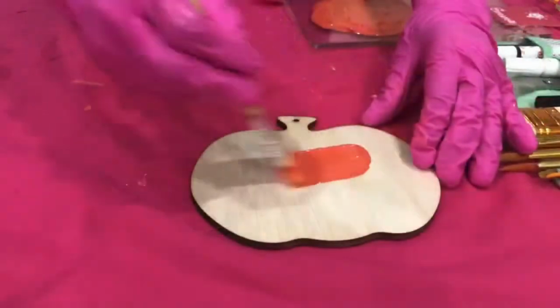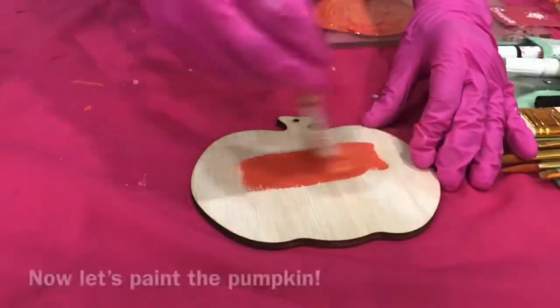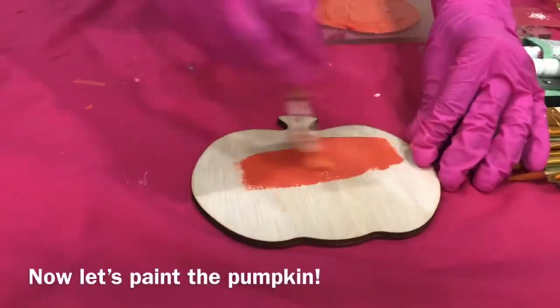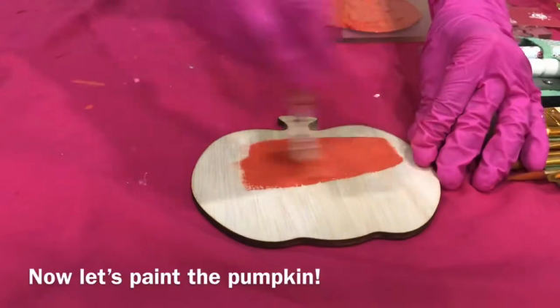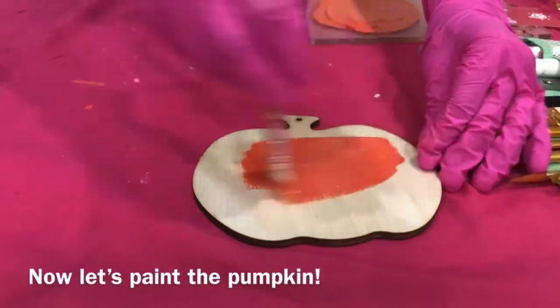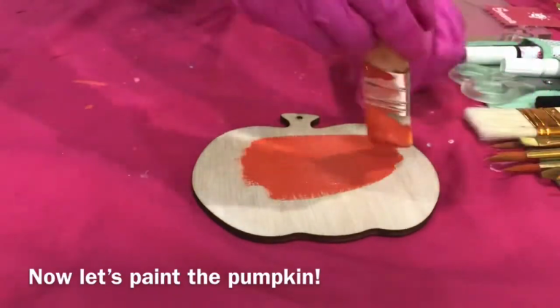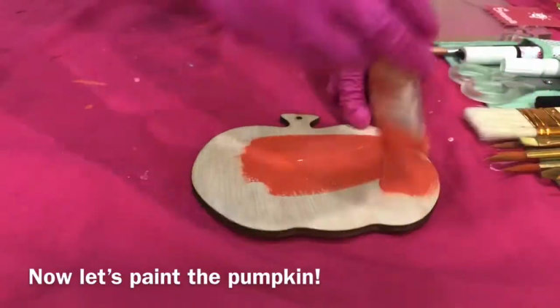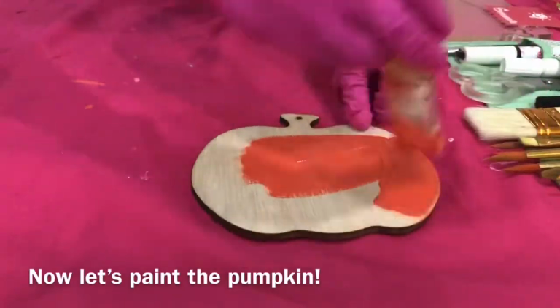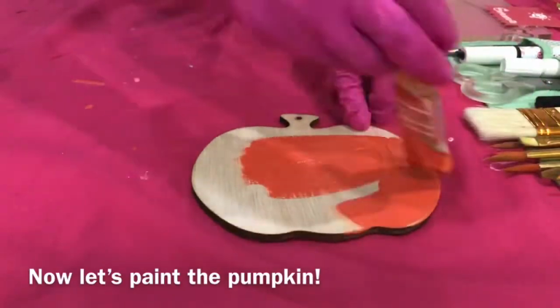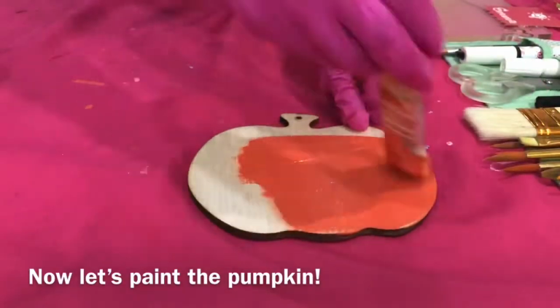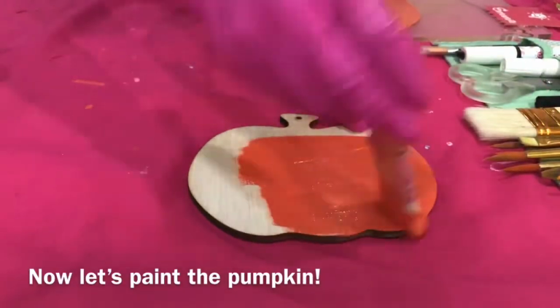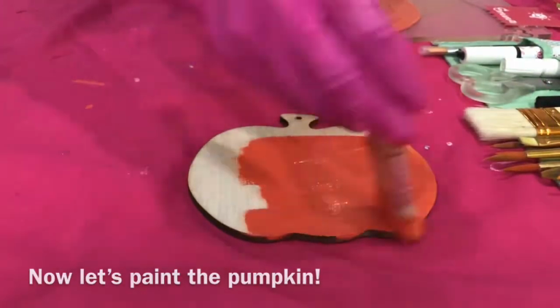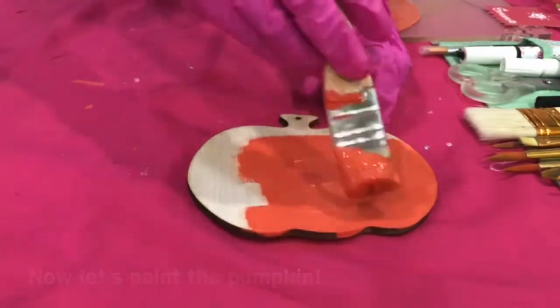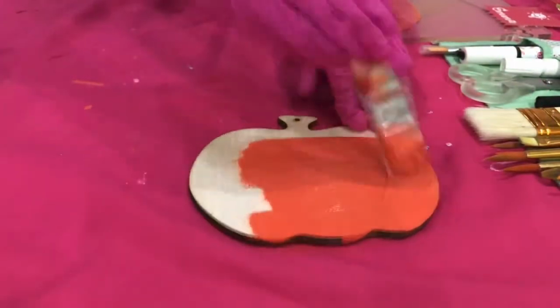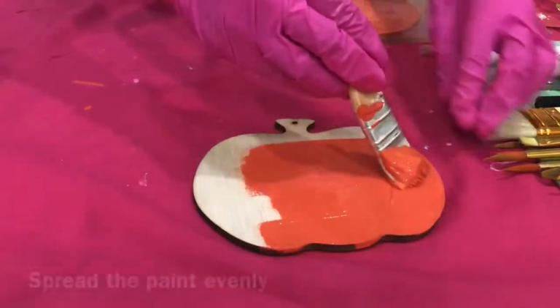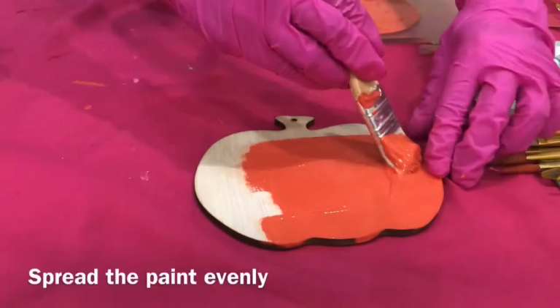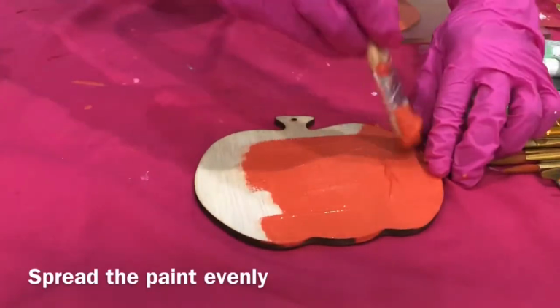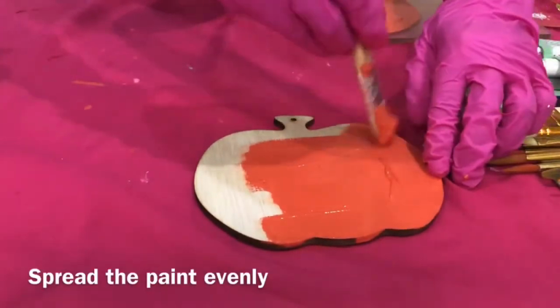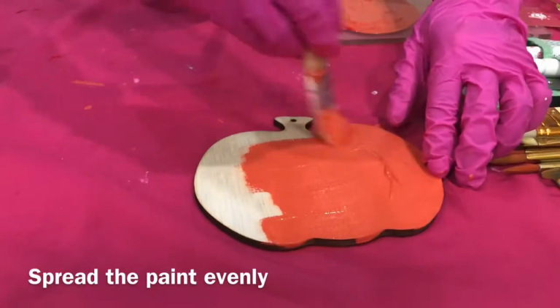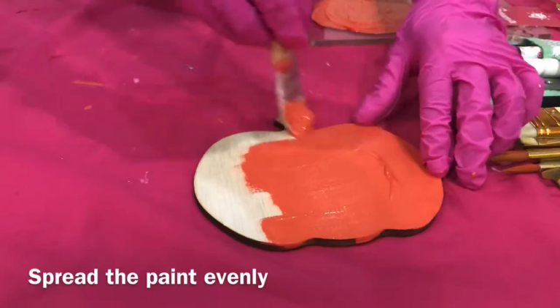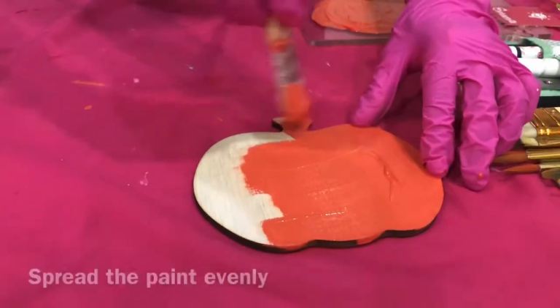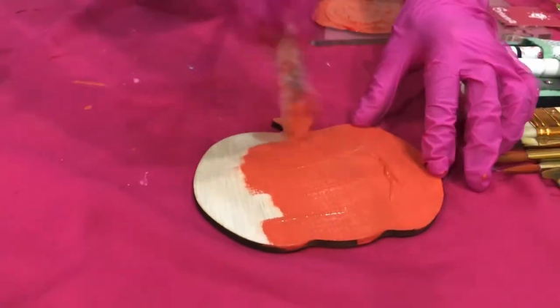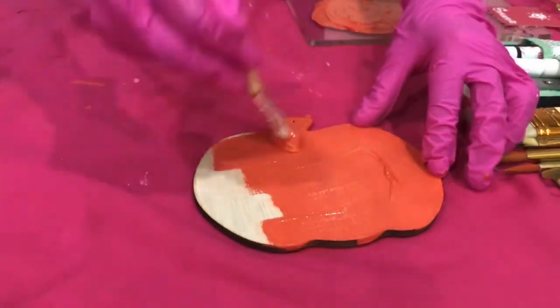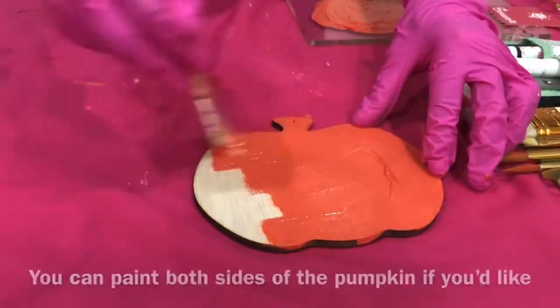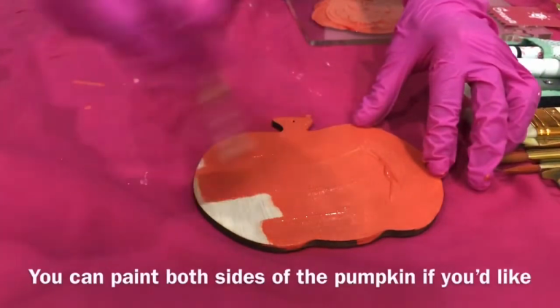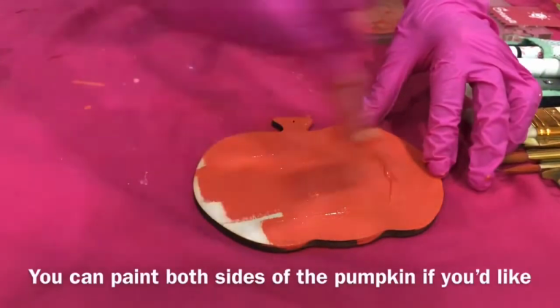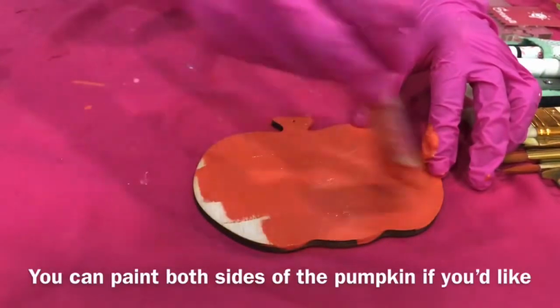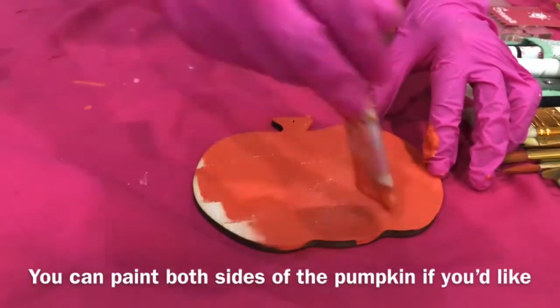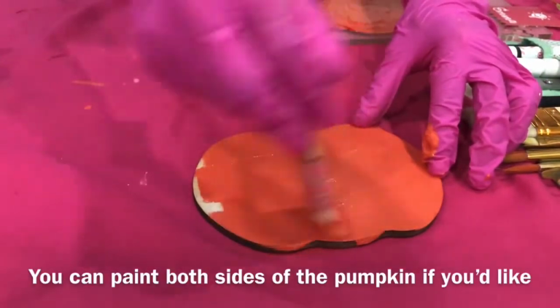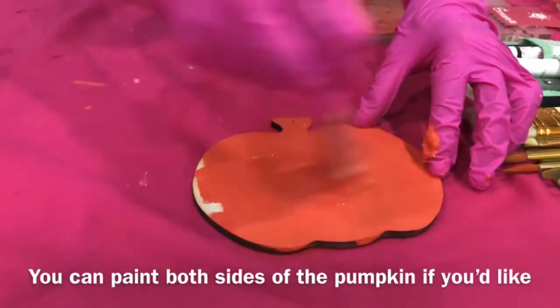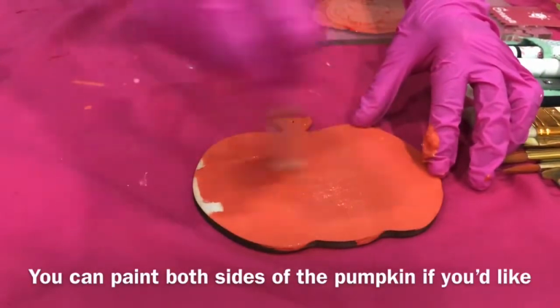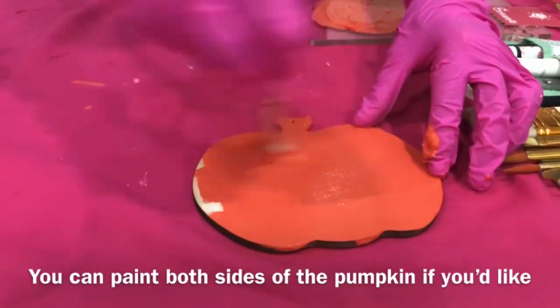Now let's paint the pumpkin. Spread the paint evenly. You can paint both sides of the pumpkin if you'd like.